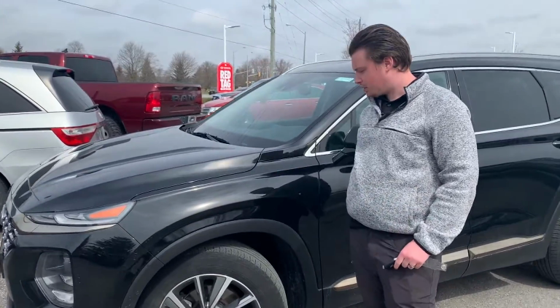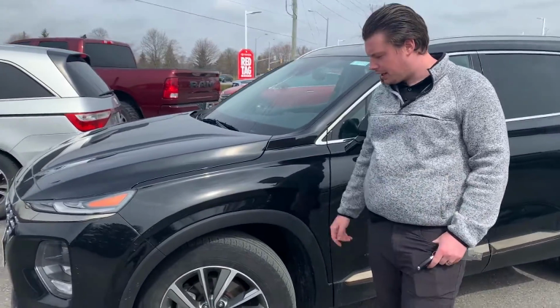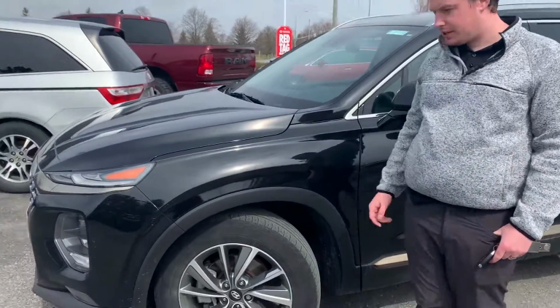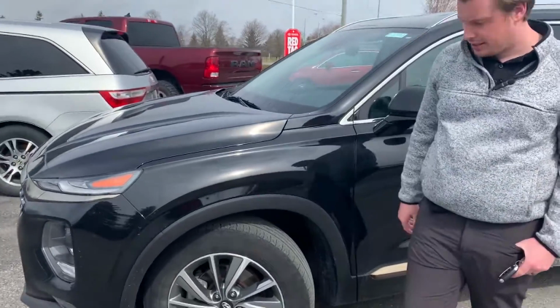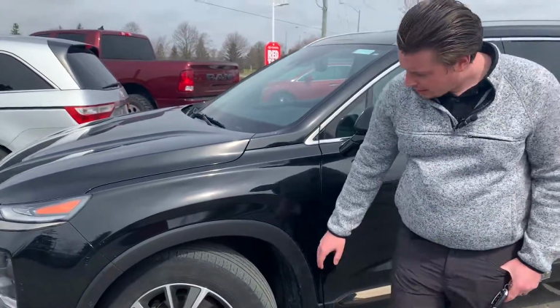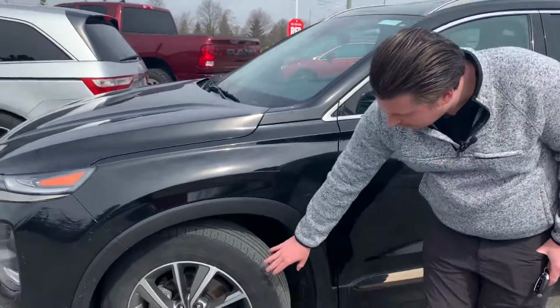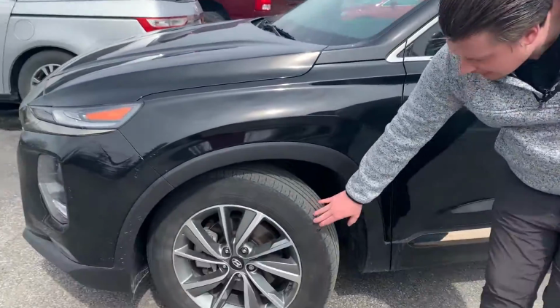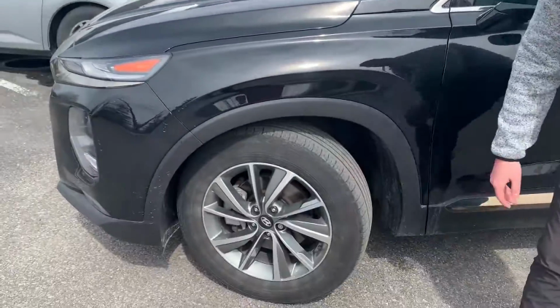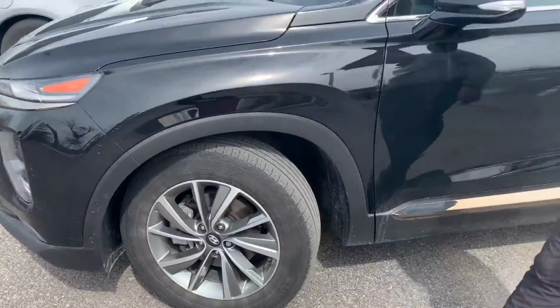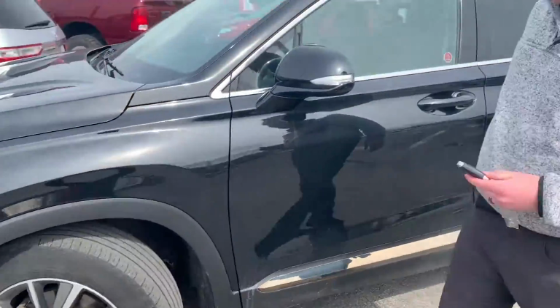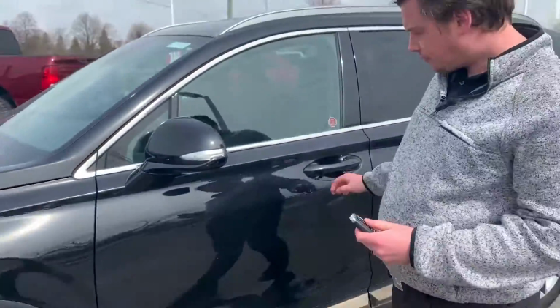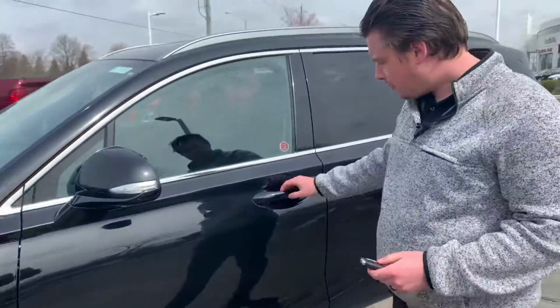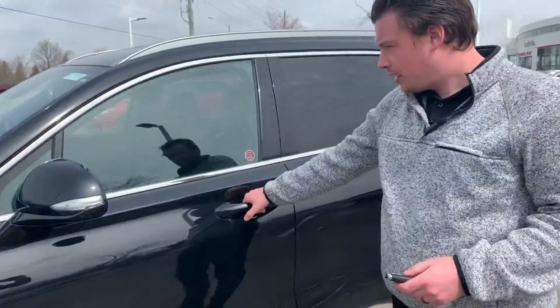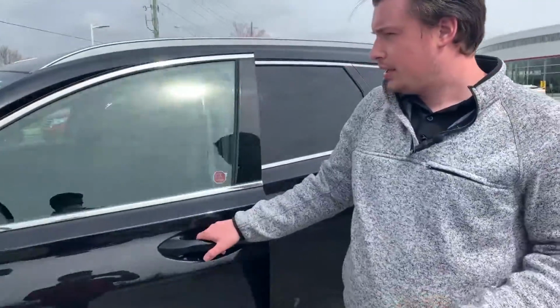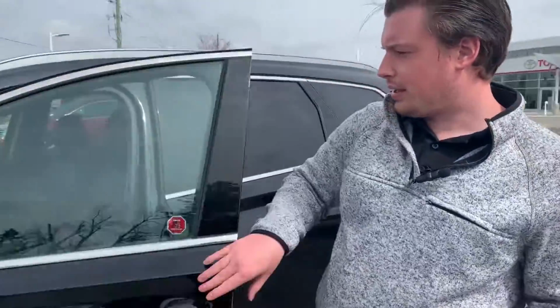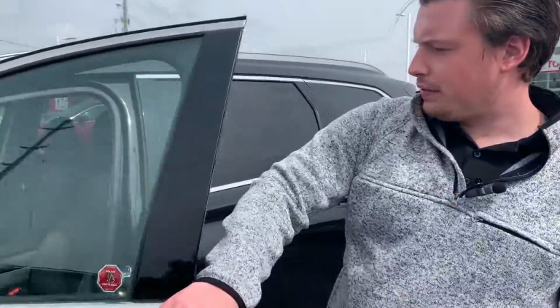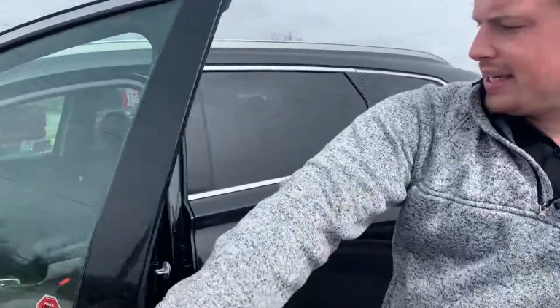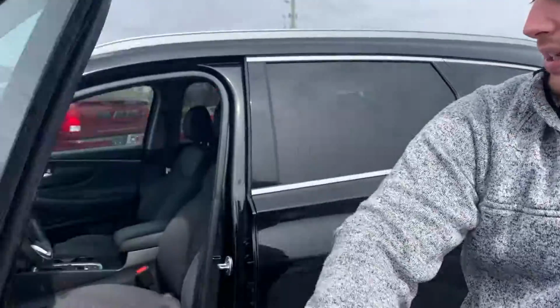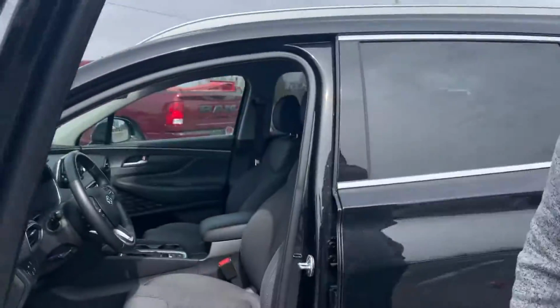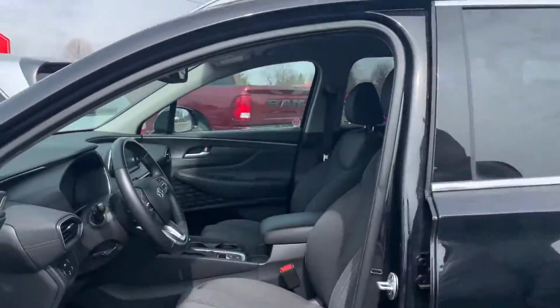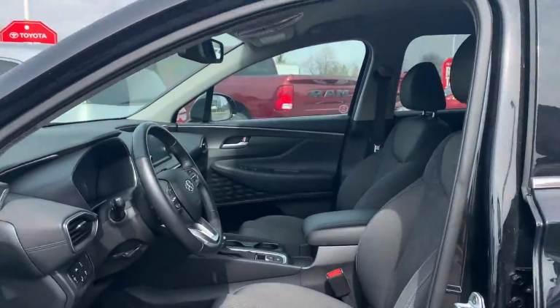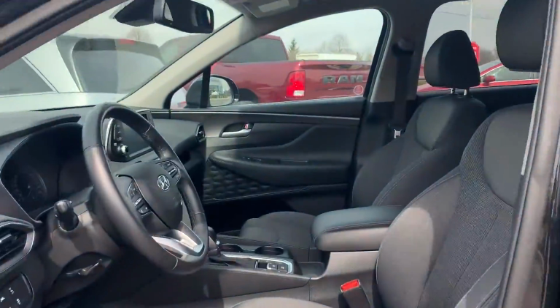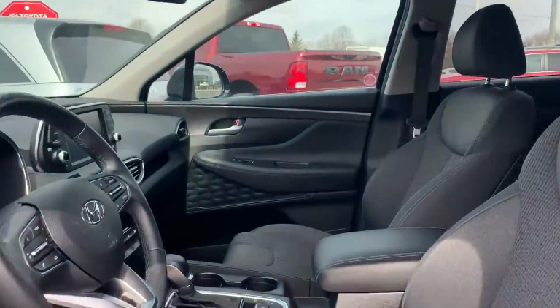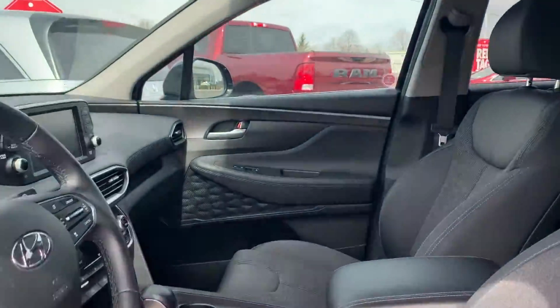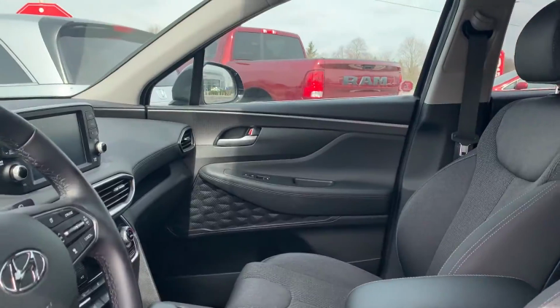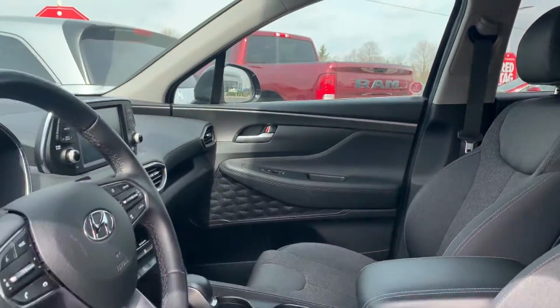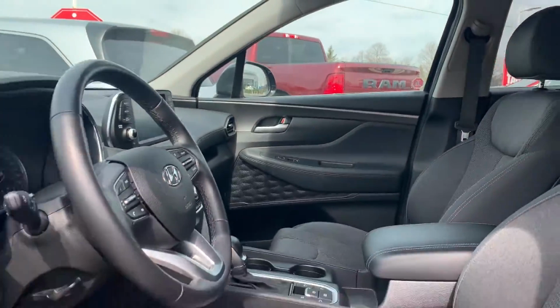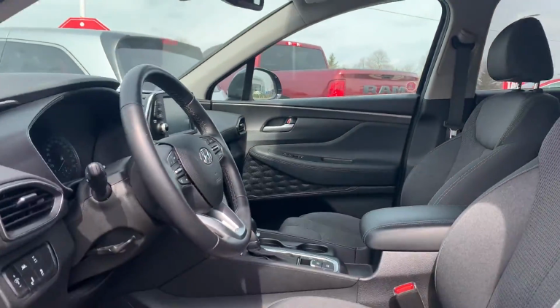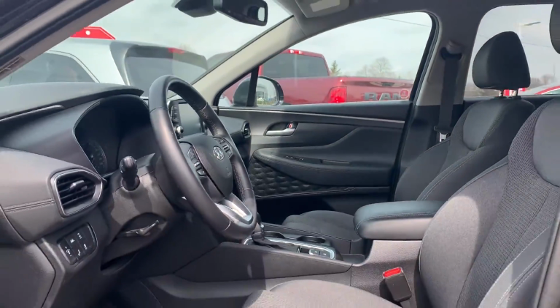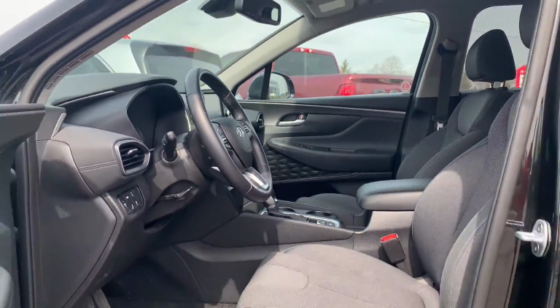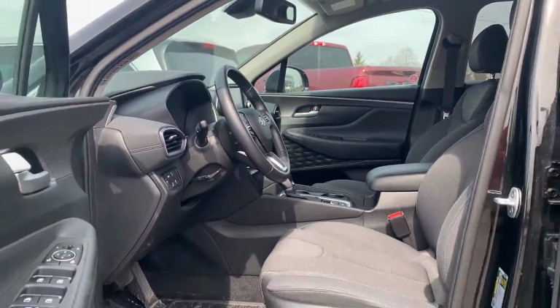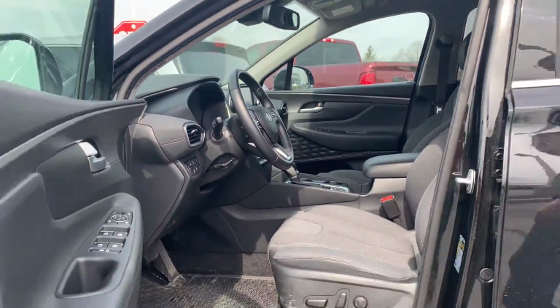has a great cloth interior, nice alloy wheels. It does give you keyless entry with a push-button start, power seats, Android Auto, Apple CarPlay, and Bluetooth.